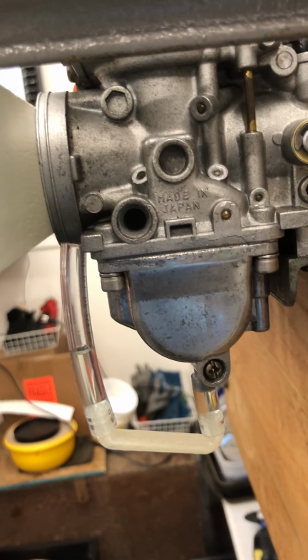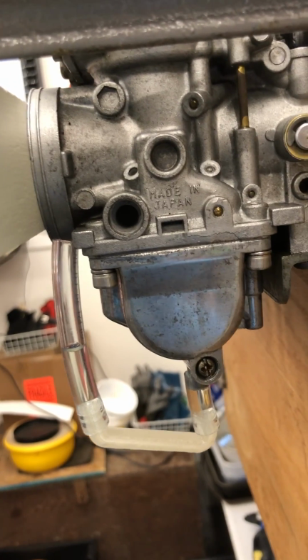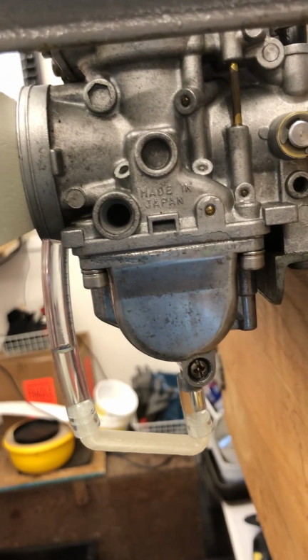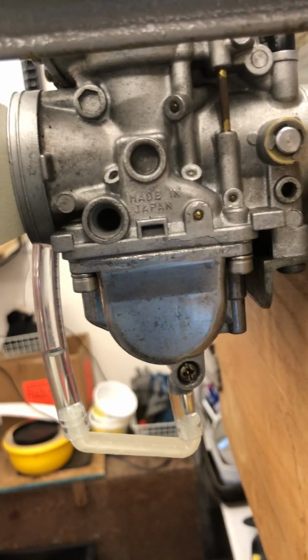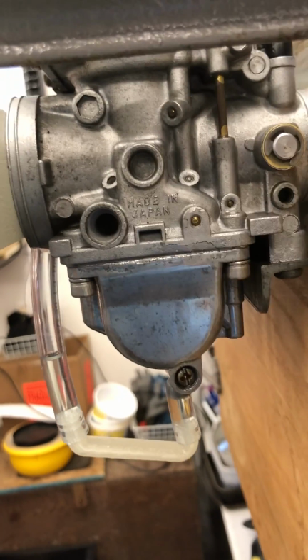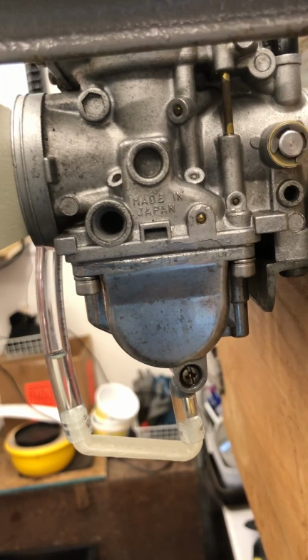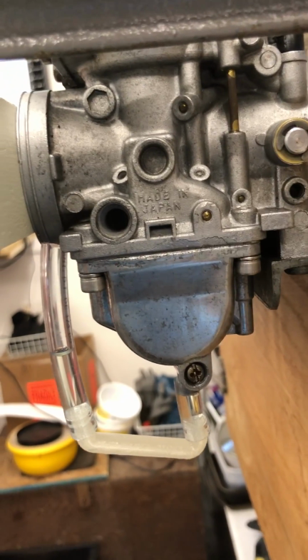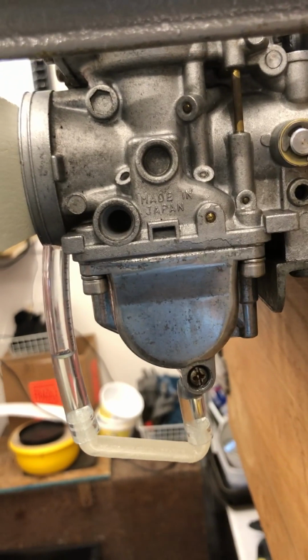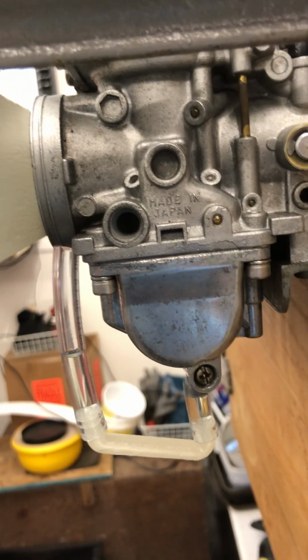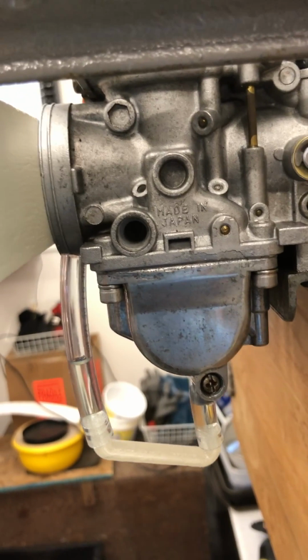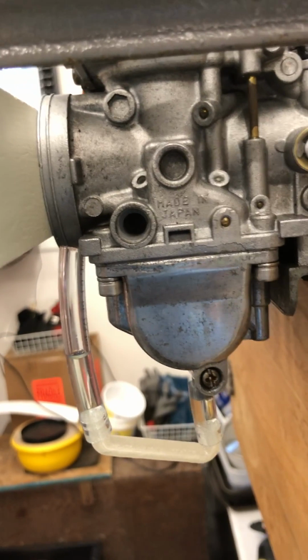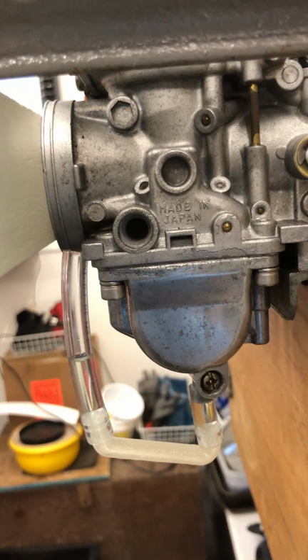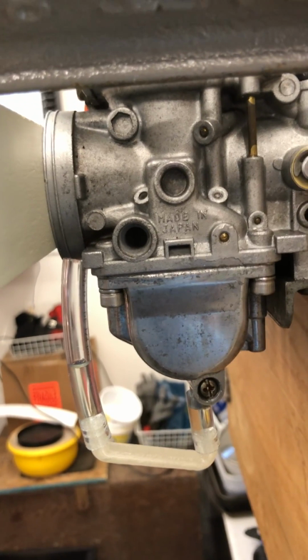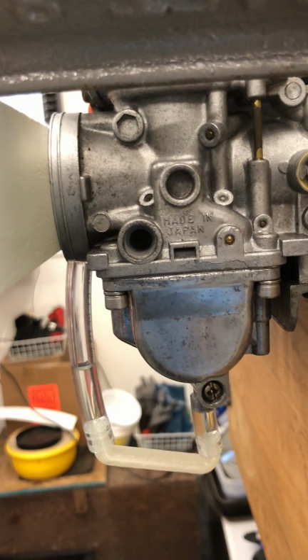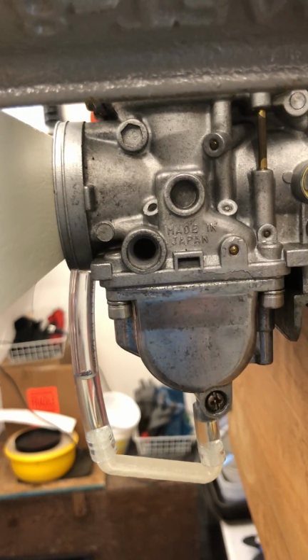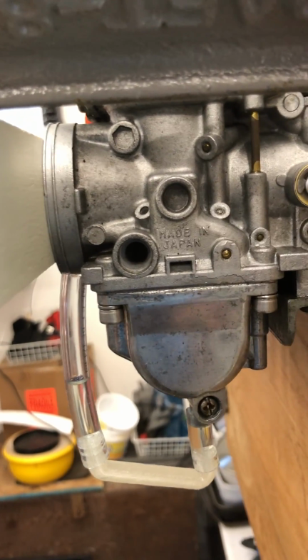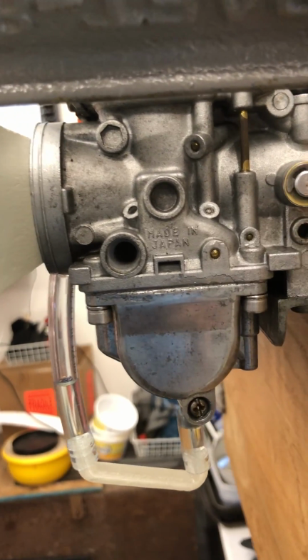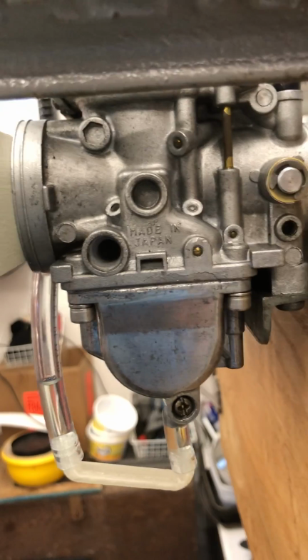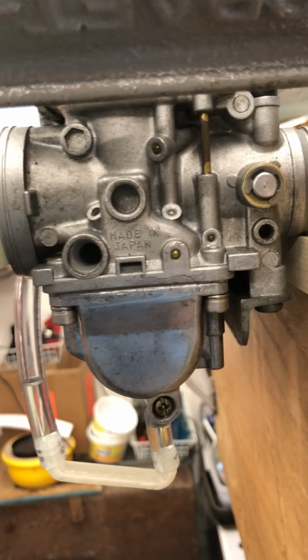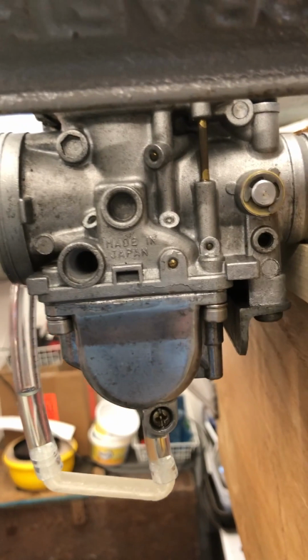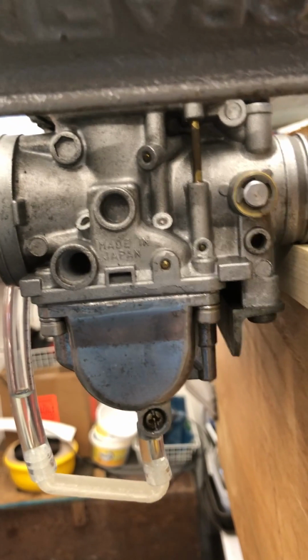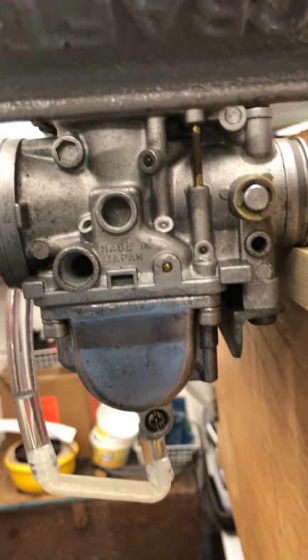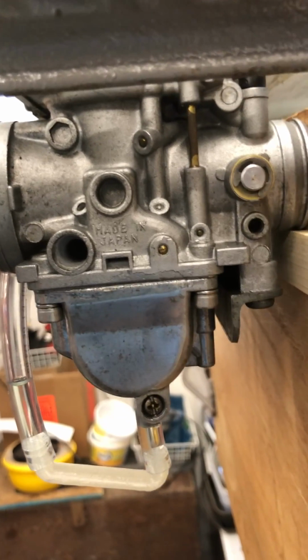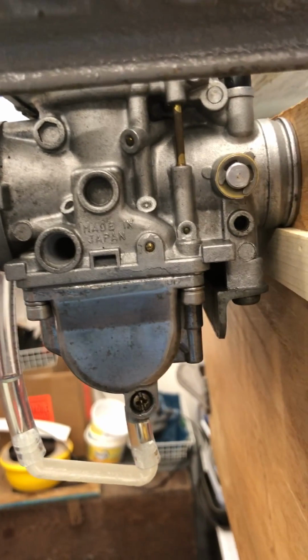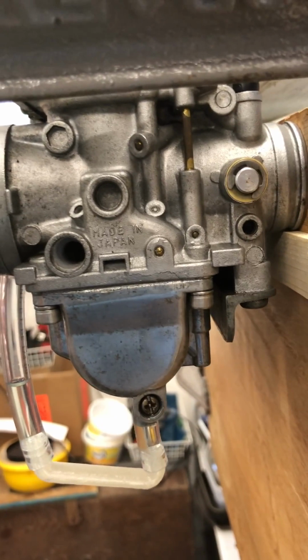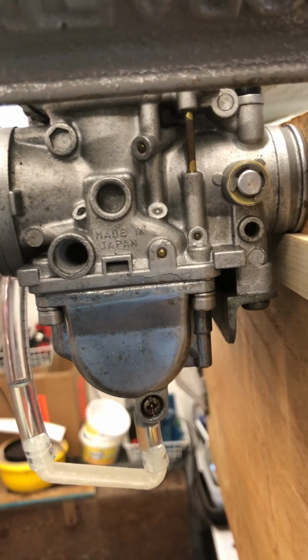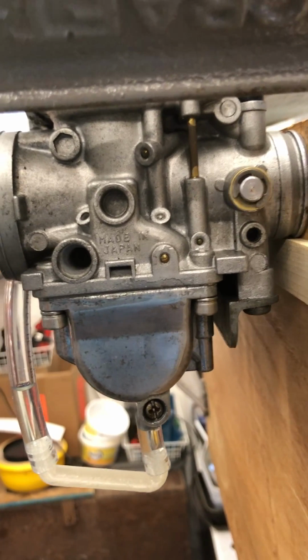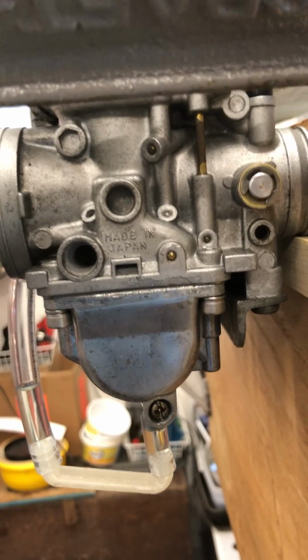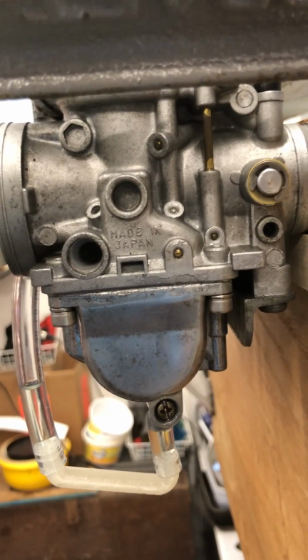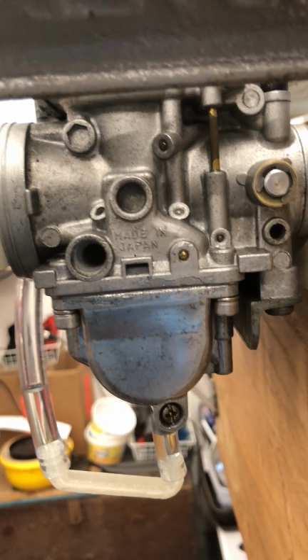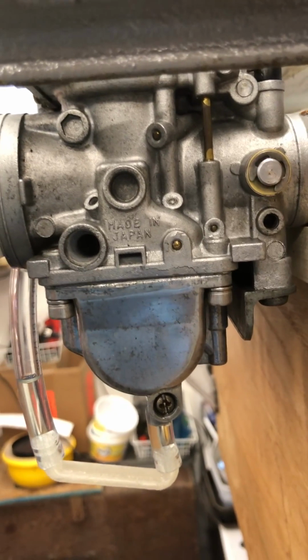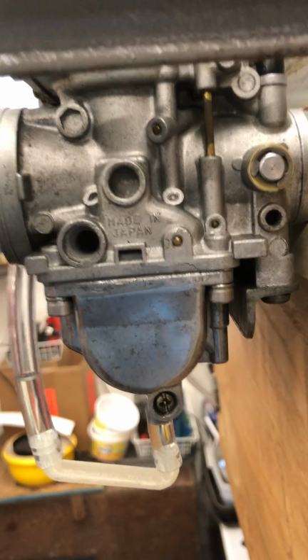Welcome back. This is a supplemental video to my earlier video on checking the fuel service level on Mikuni carbs.